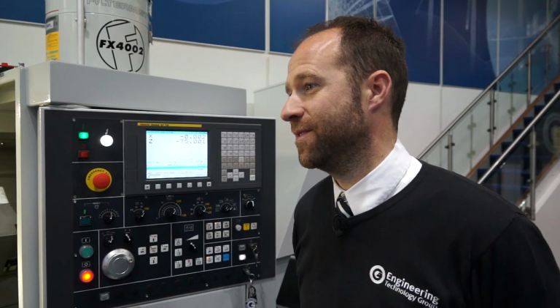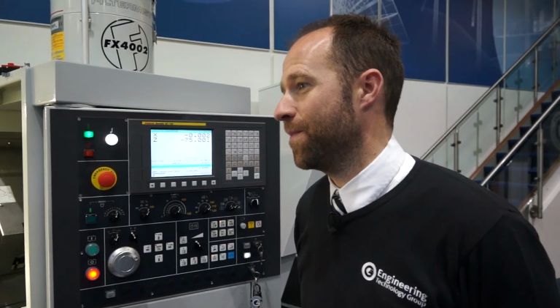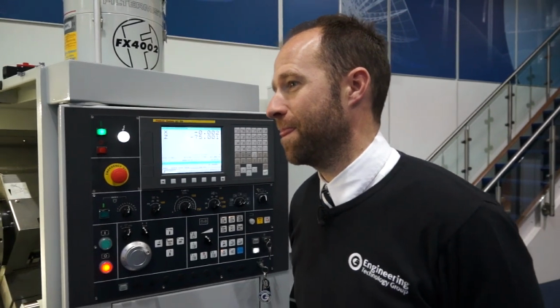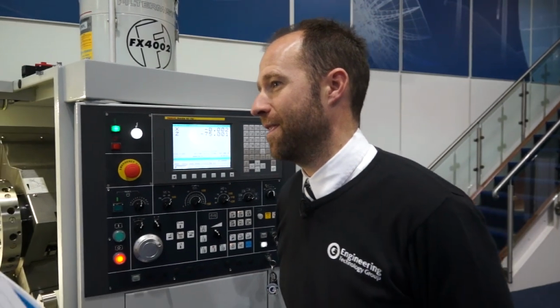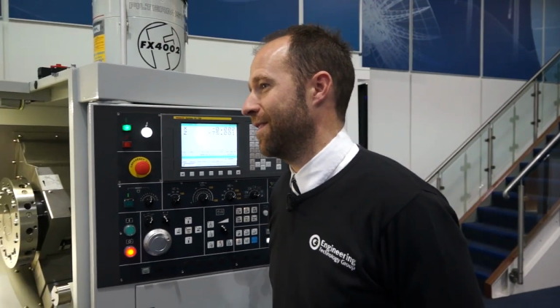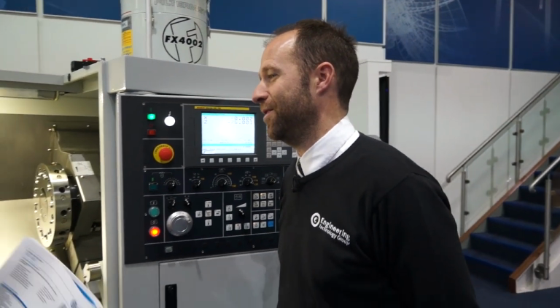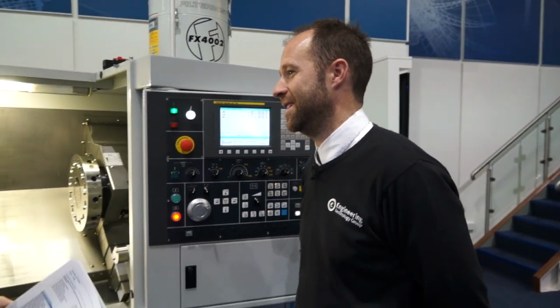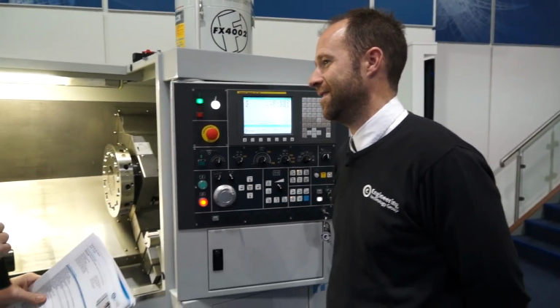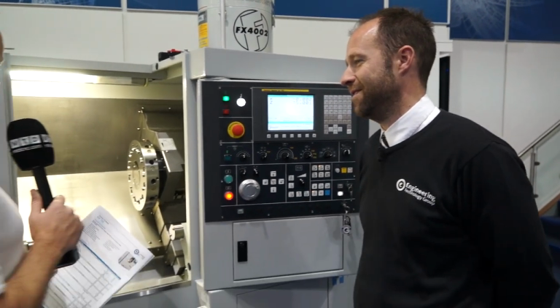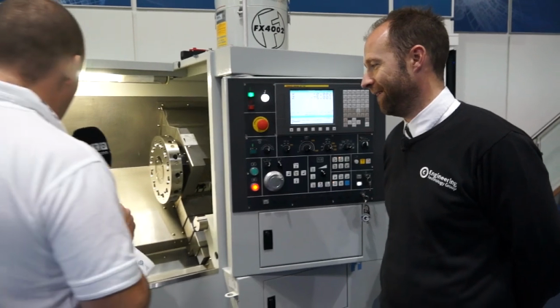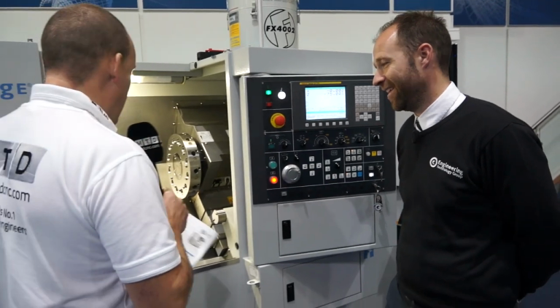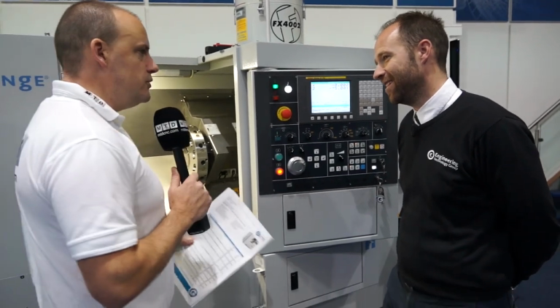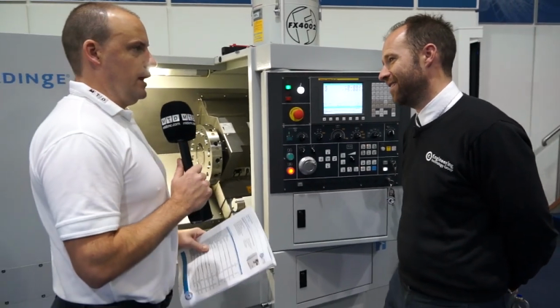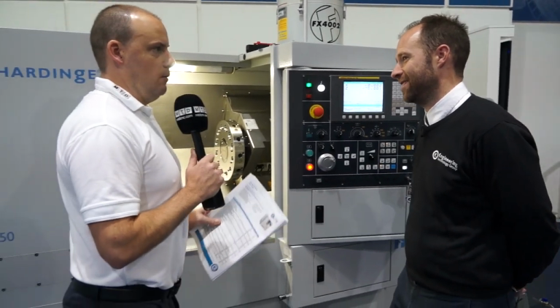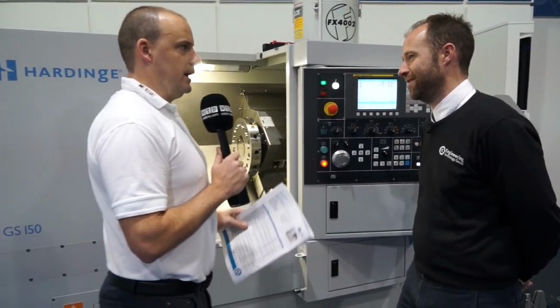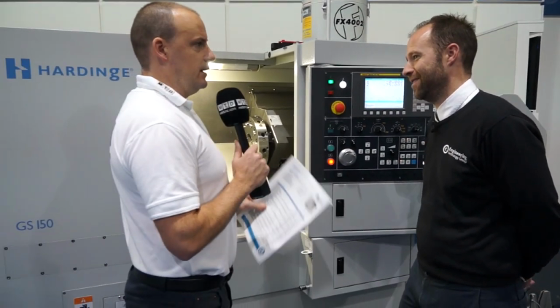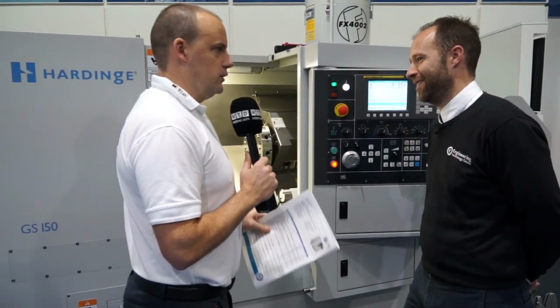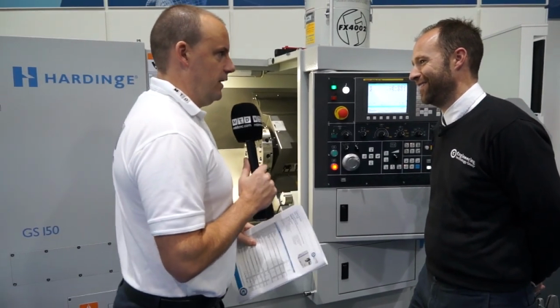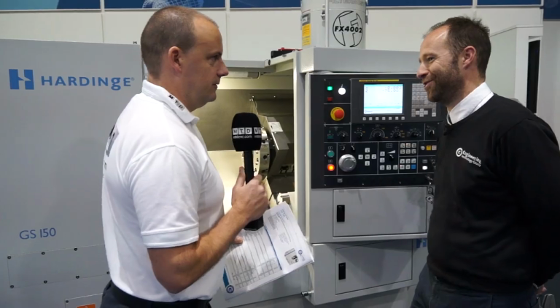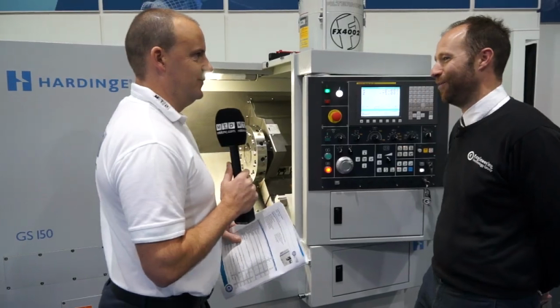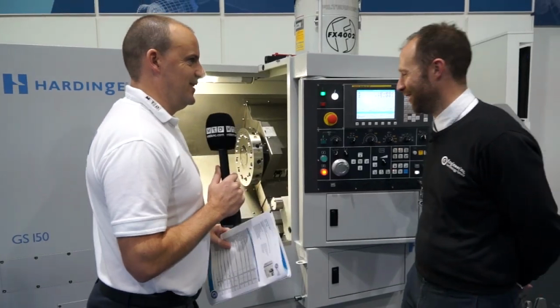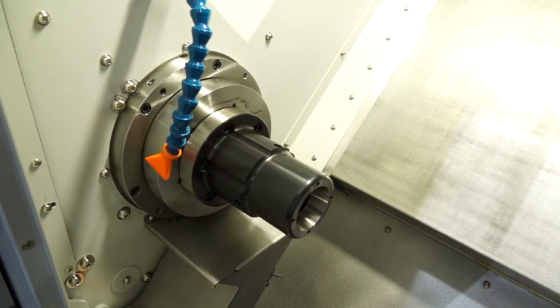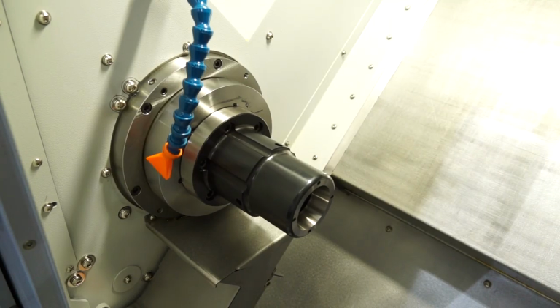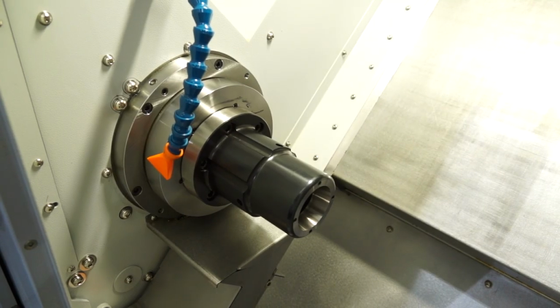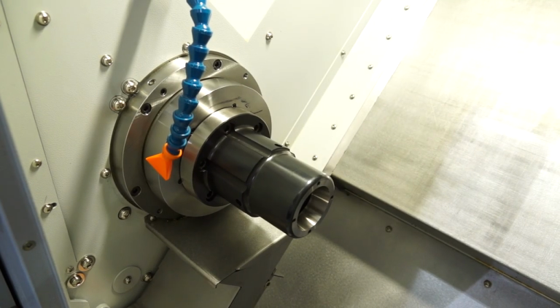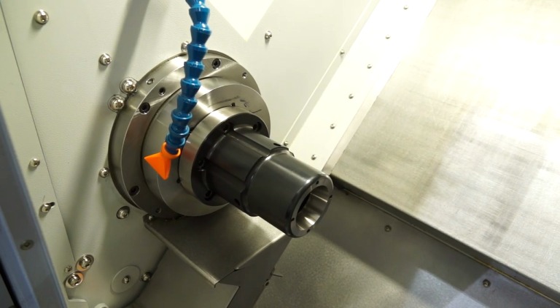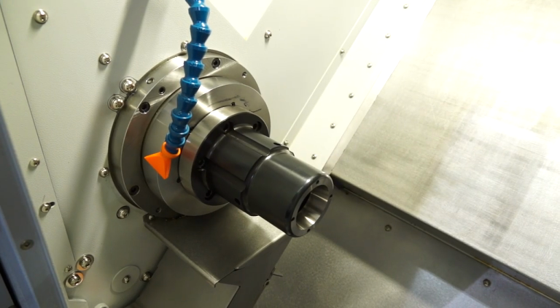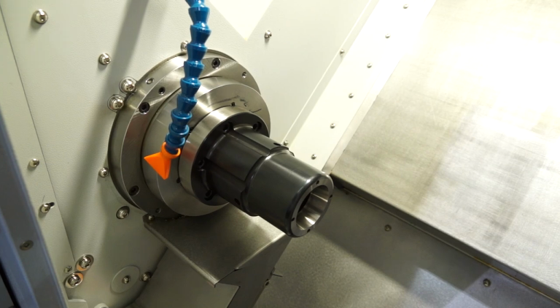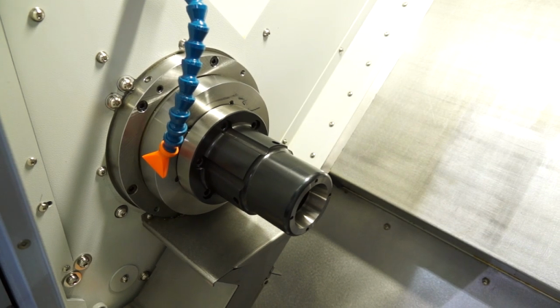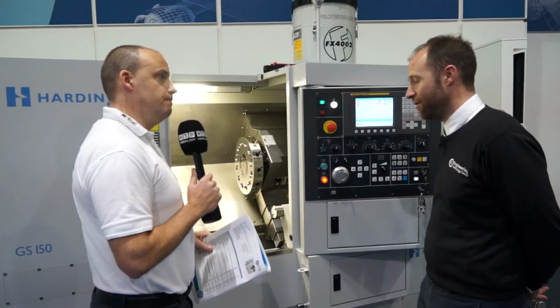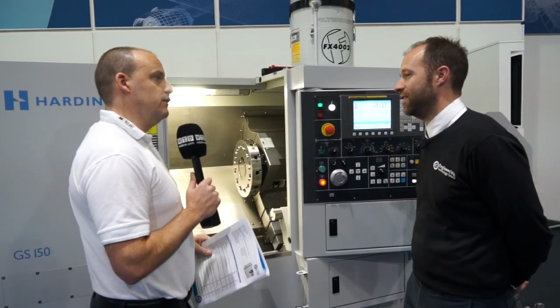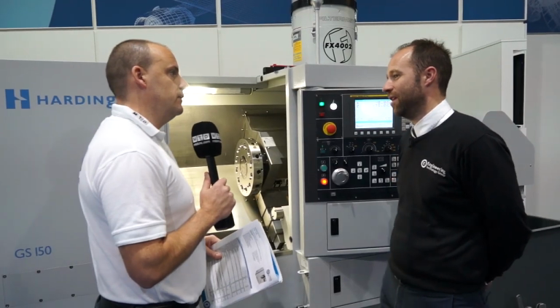Well, that would probably be my first point. It's quite a small machine. Am I restricted in what I can manufacture with this? Certainly not. Maximum turning diameter of 284mm - over 10-inch billets? Over 10-inch, yes.